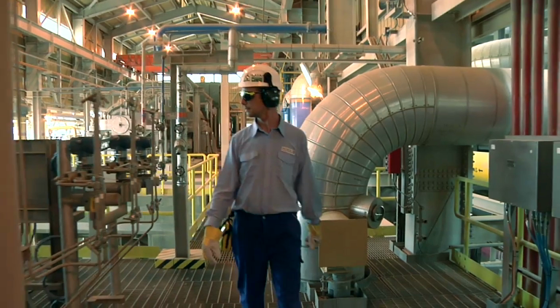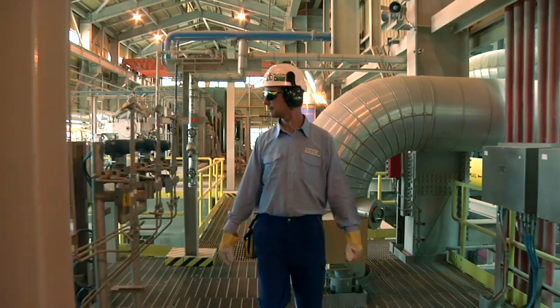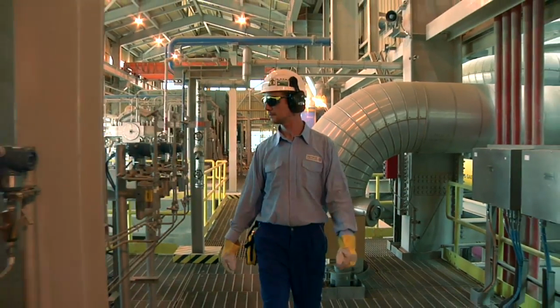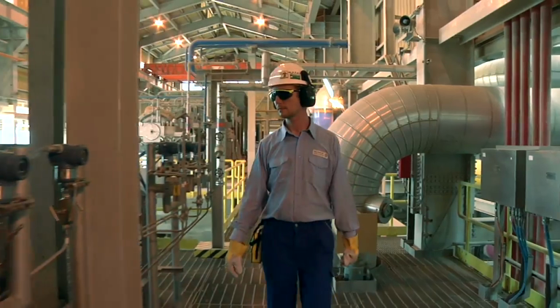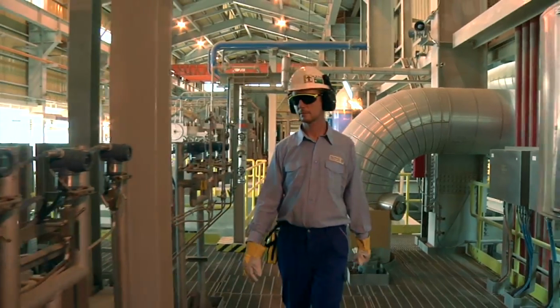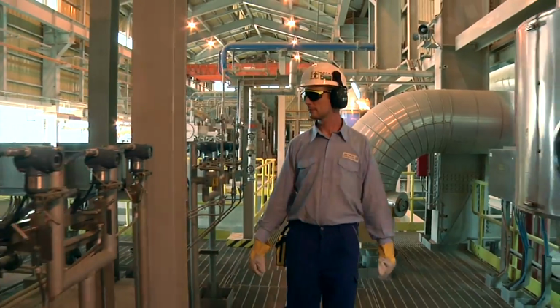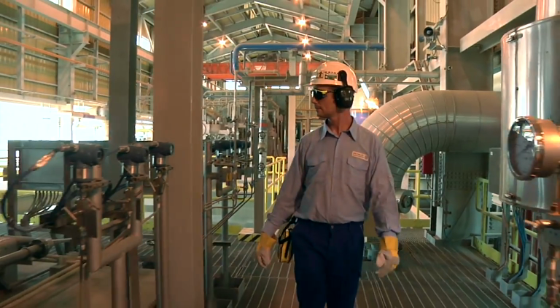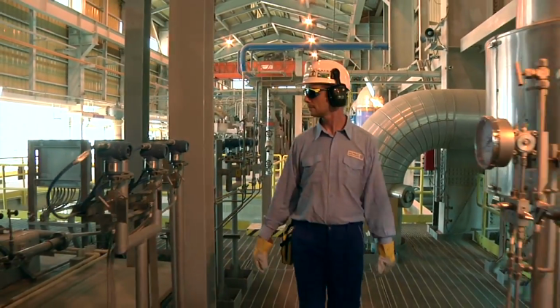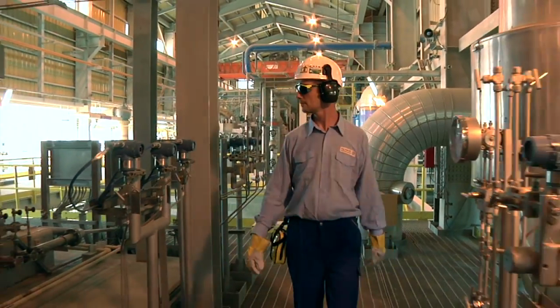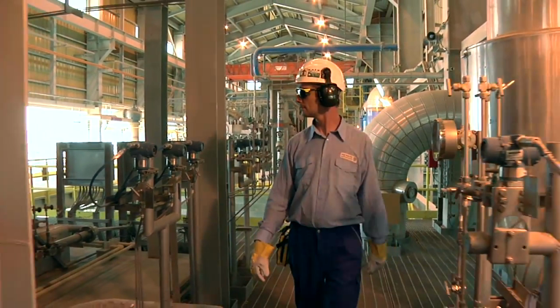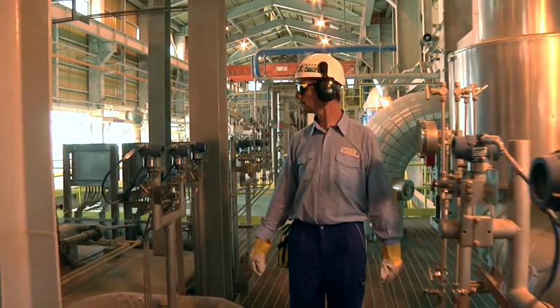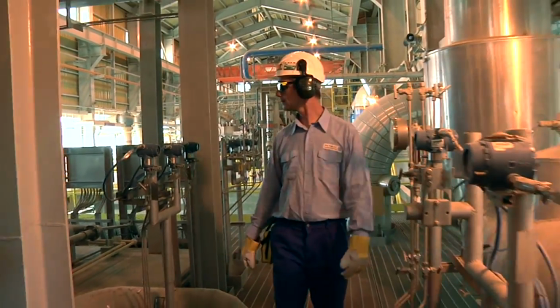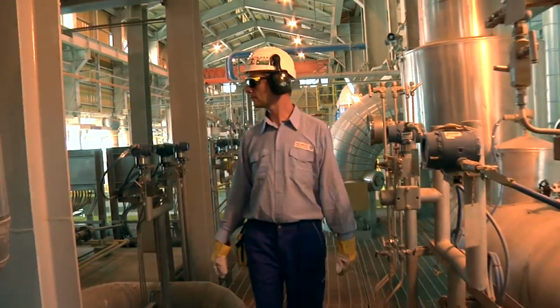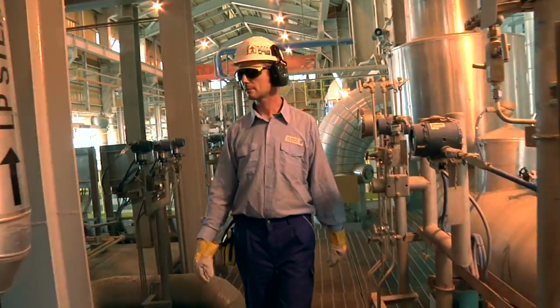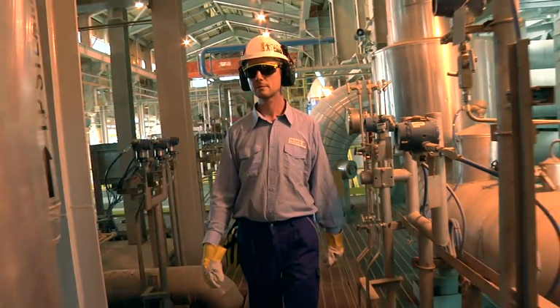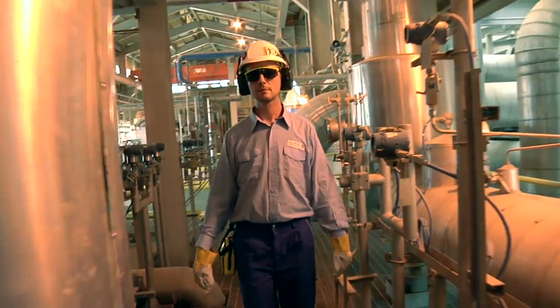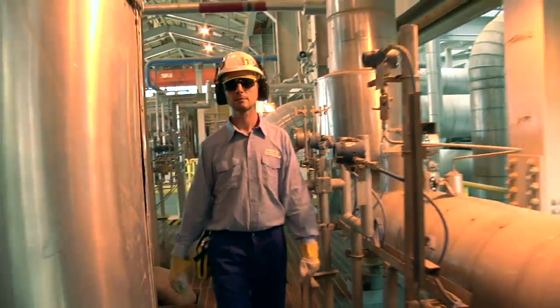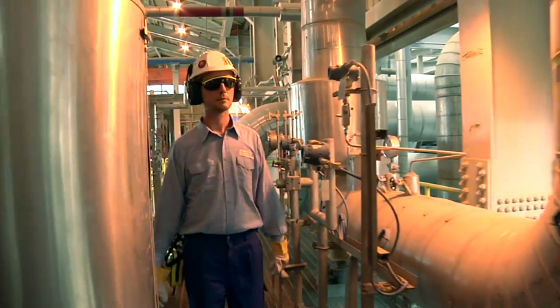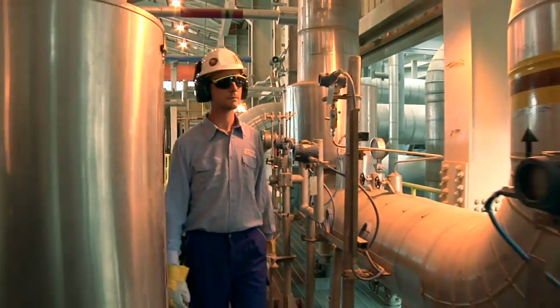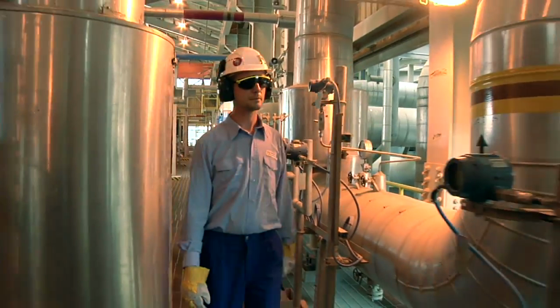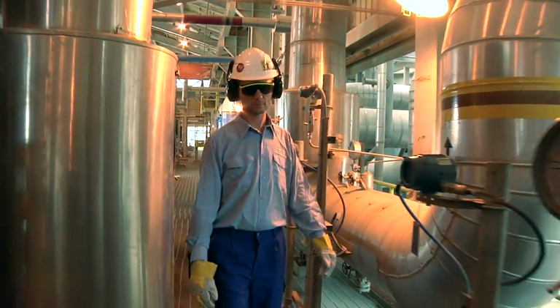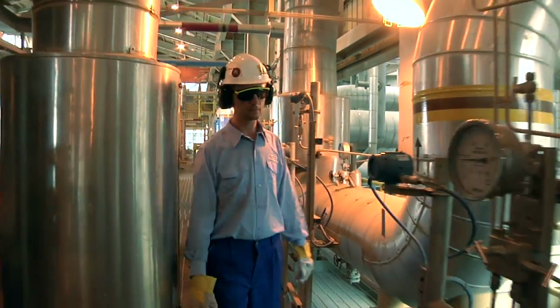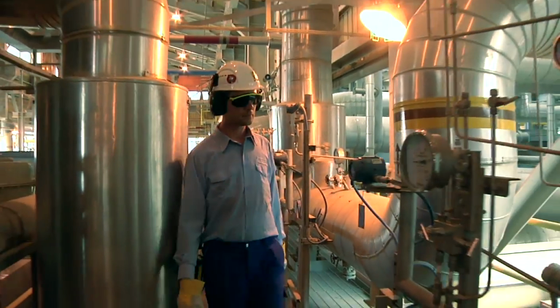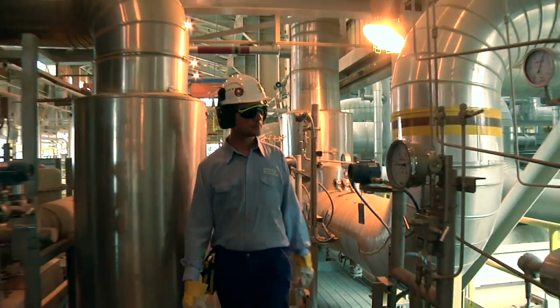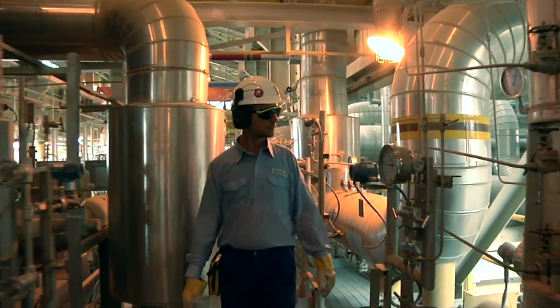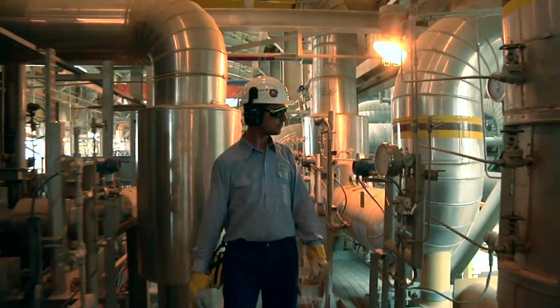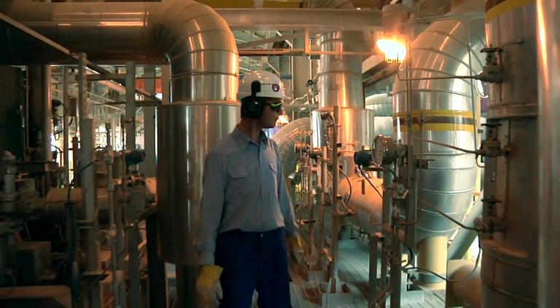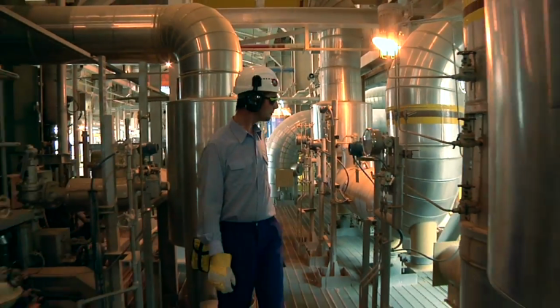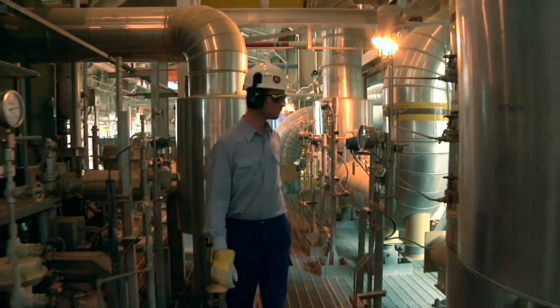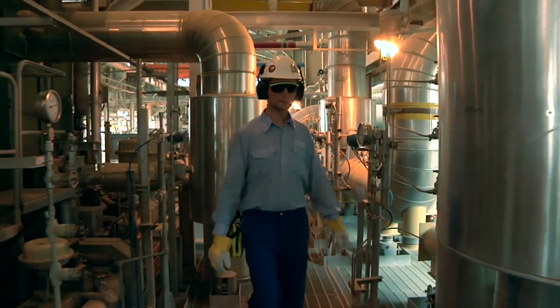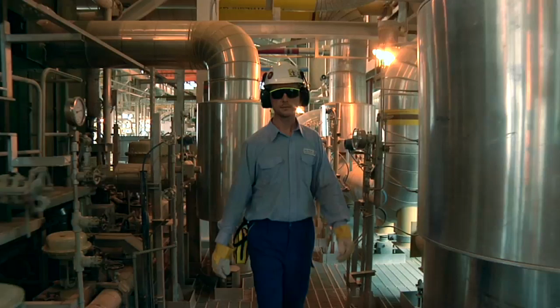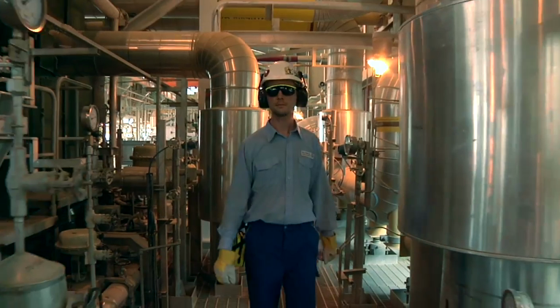Unusual environment. Unusual dimensions. Unusual circumstances. For the ThyssenKrupp Udde team, it's business as usual.